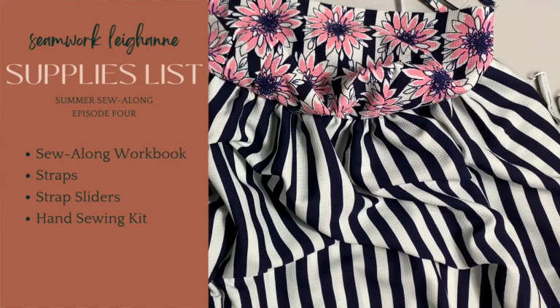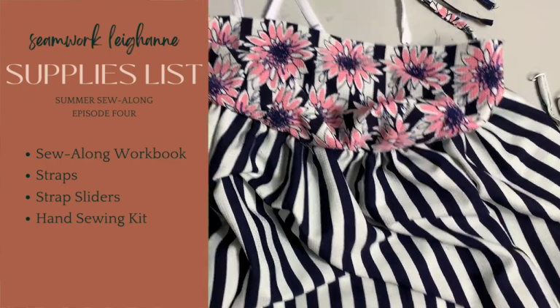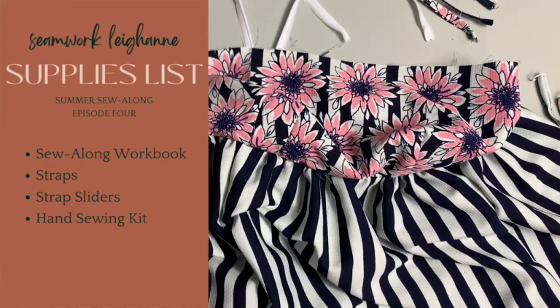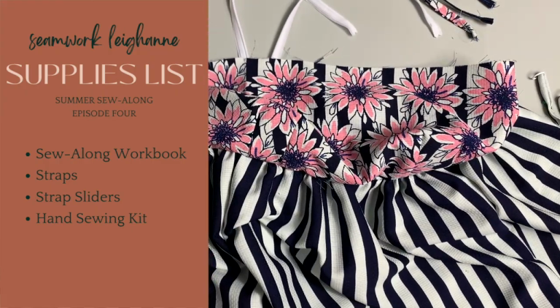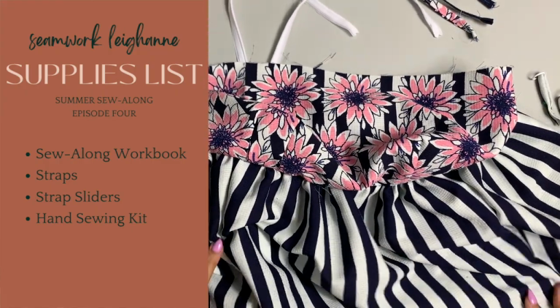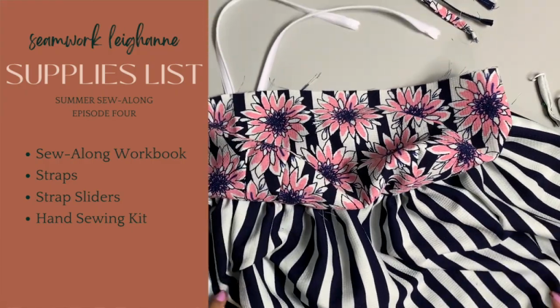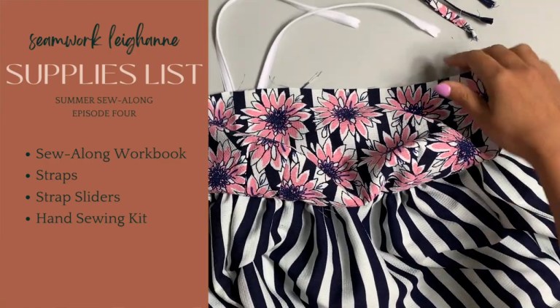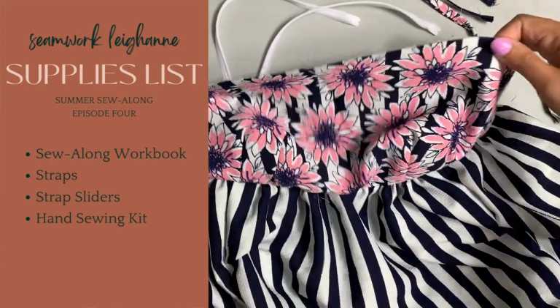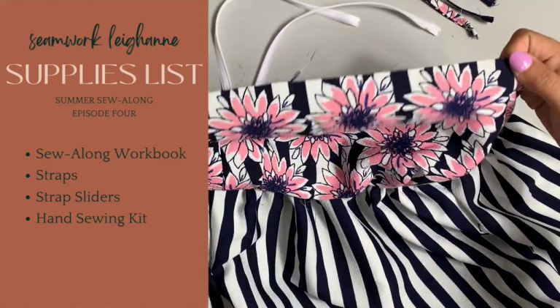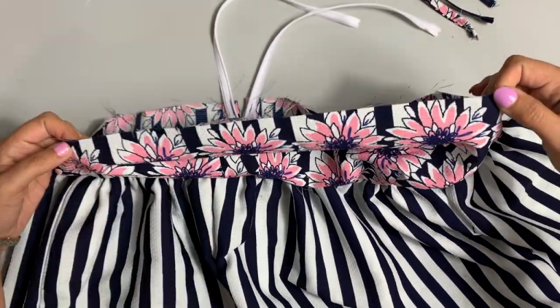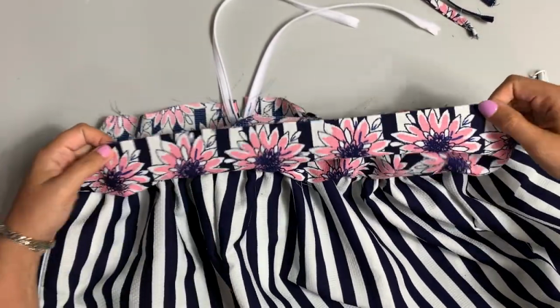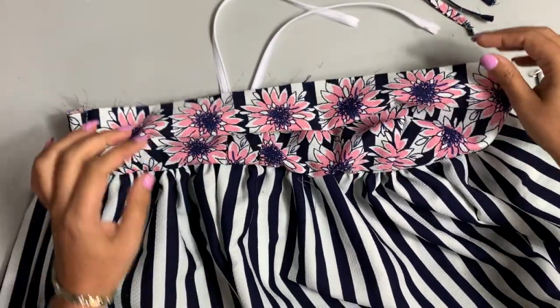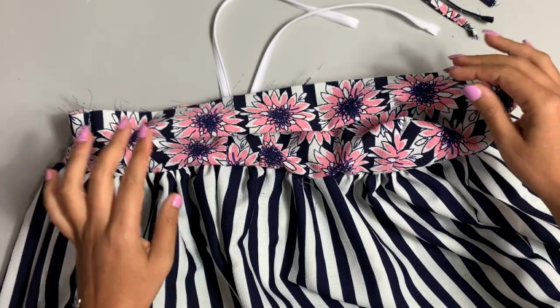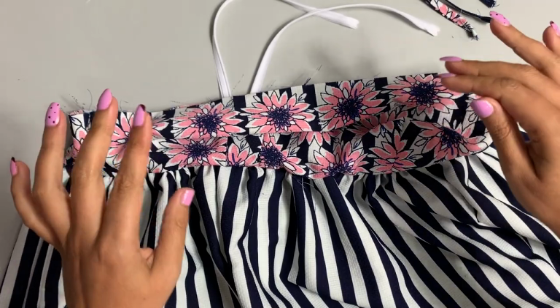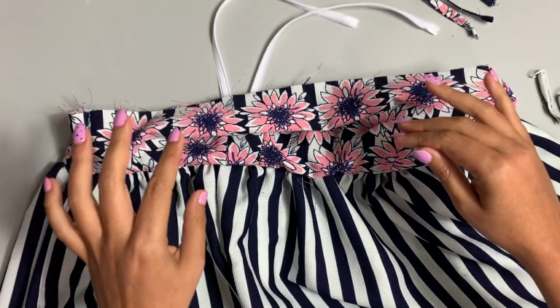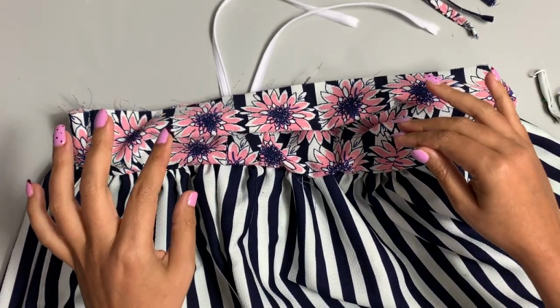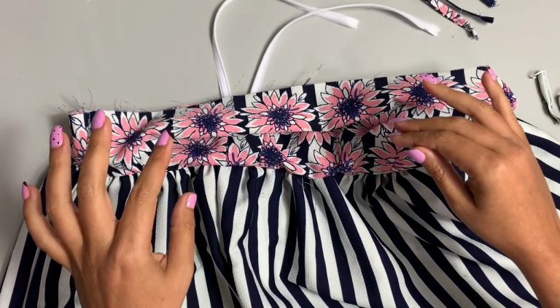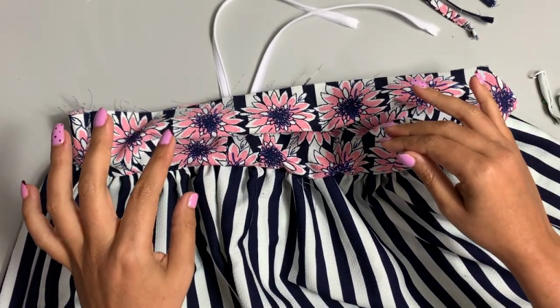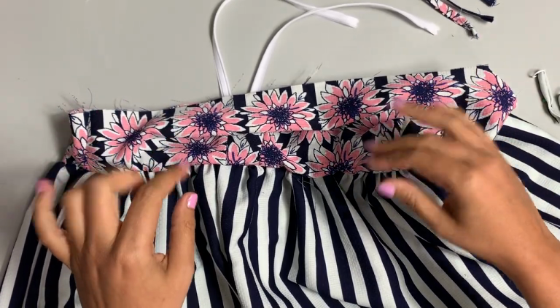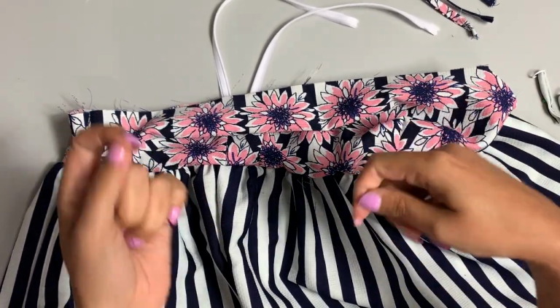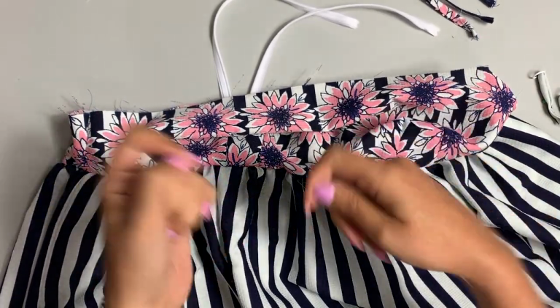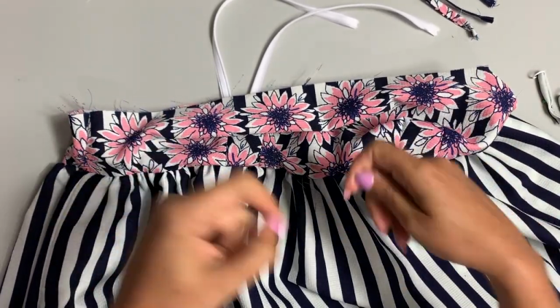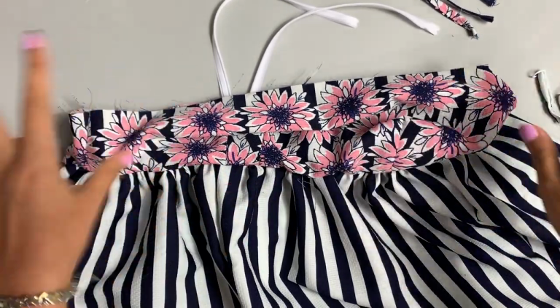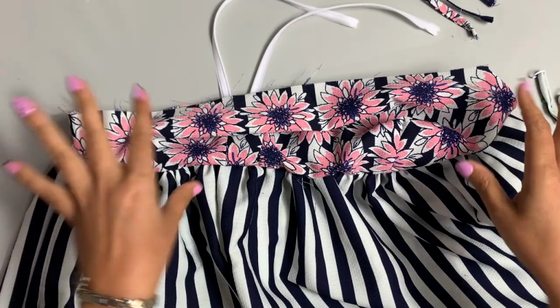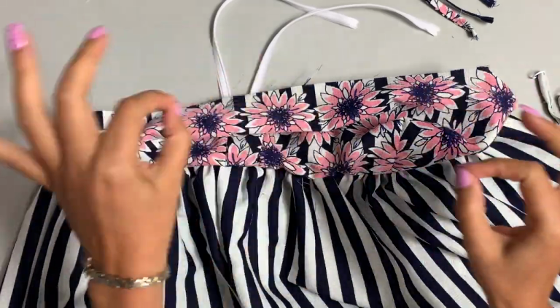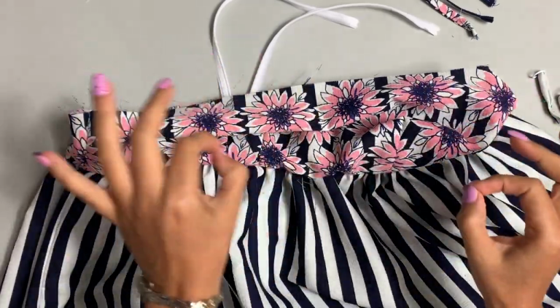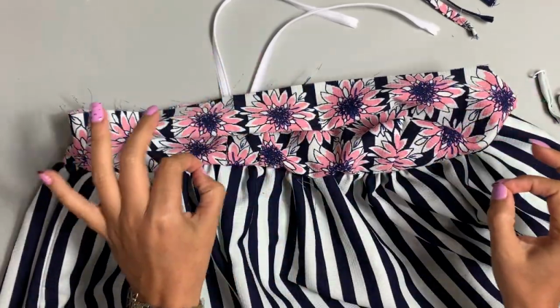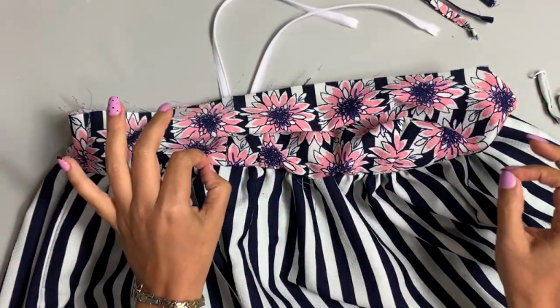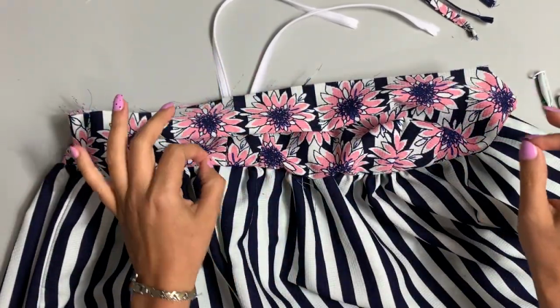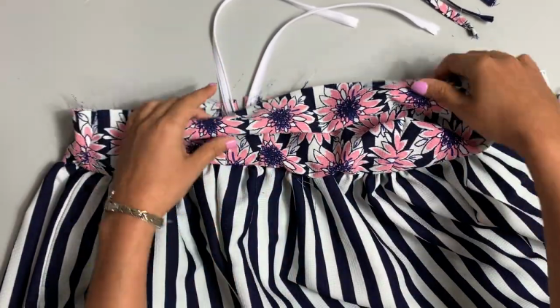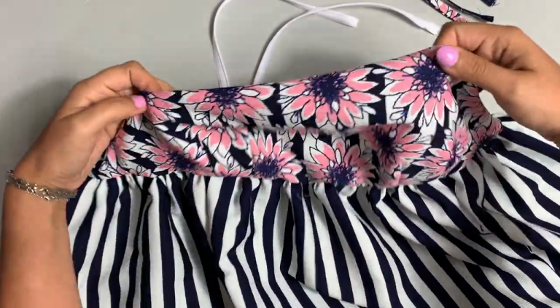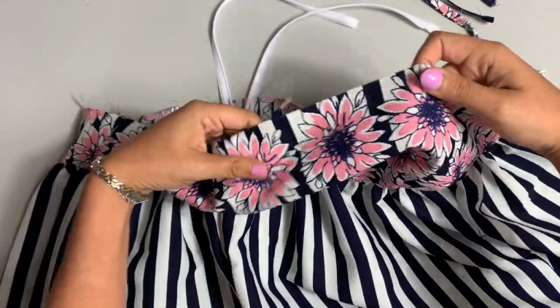It's time to finish this sucker up. We're going to attach the straps, the lining, and then do the loop-de-loop situation with the strap to get the adjustable strap happening.